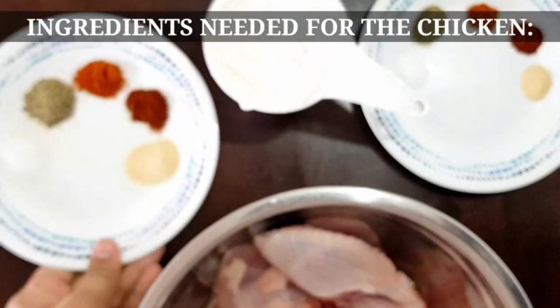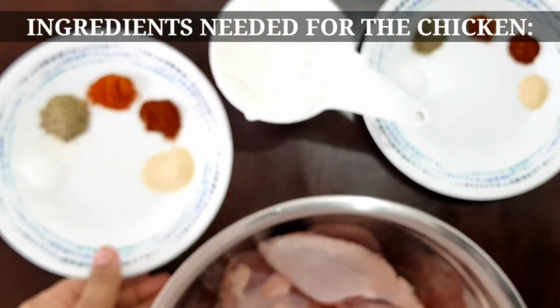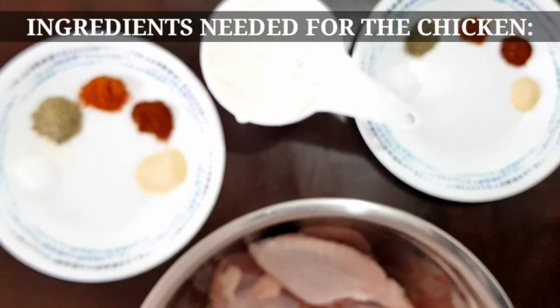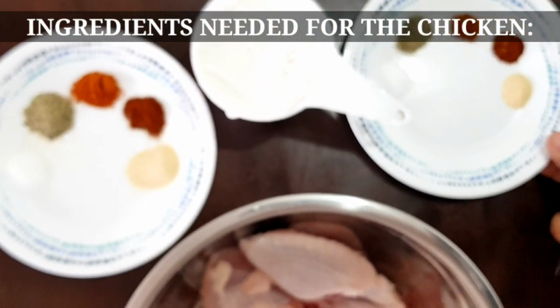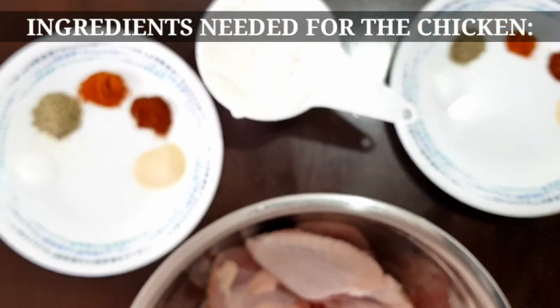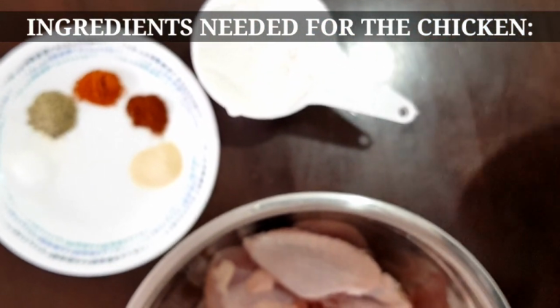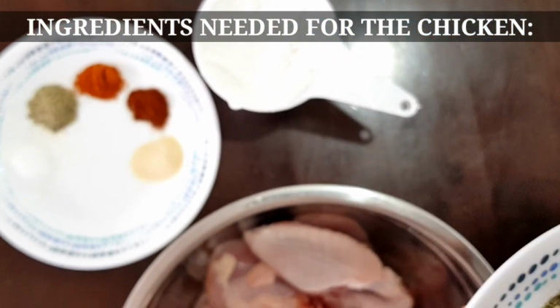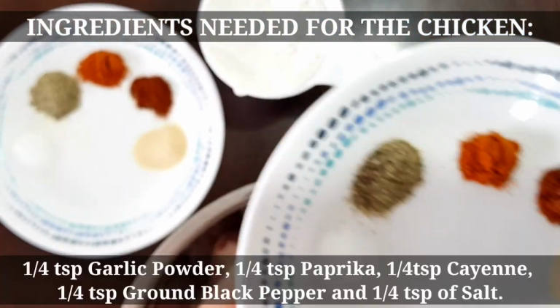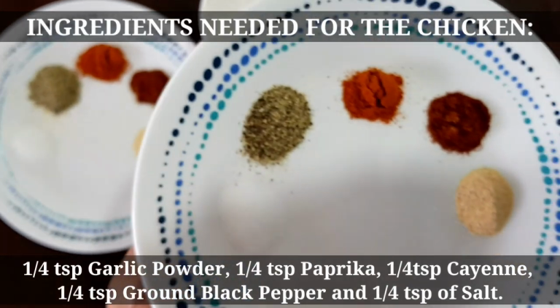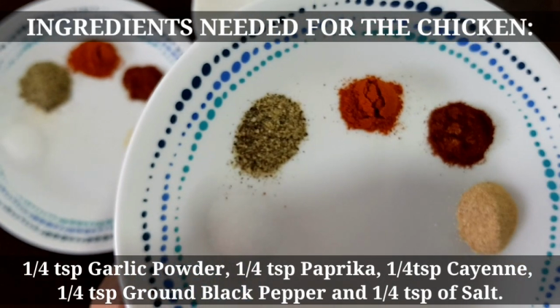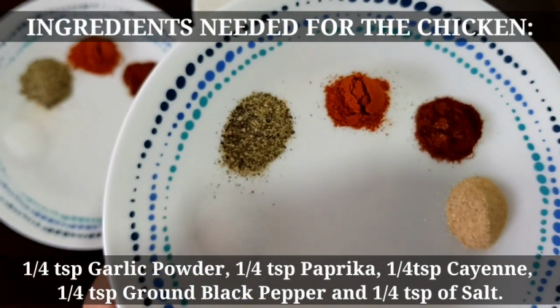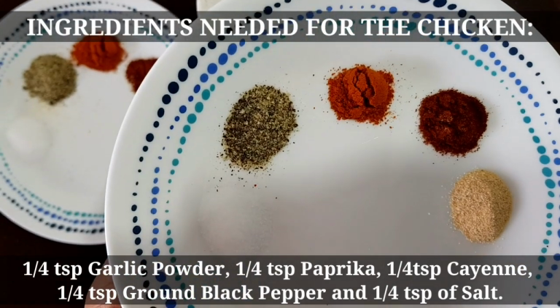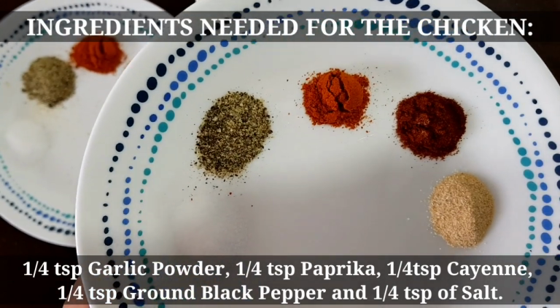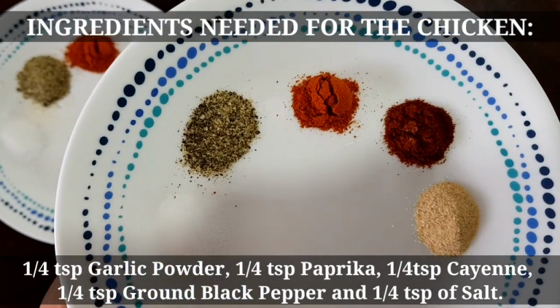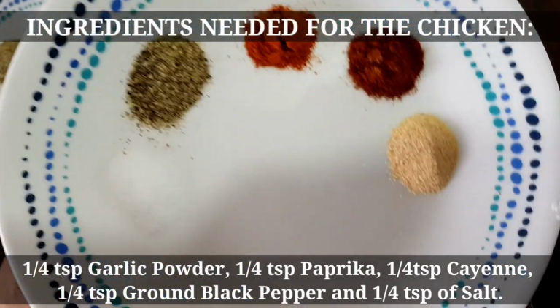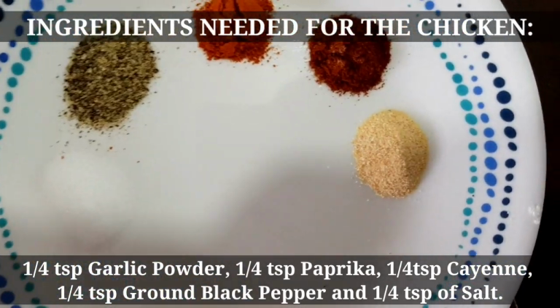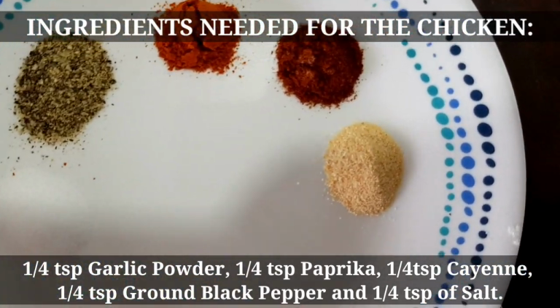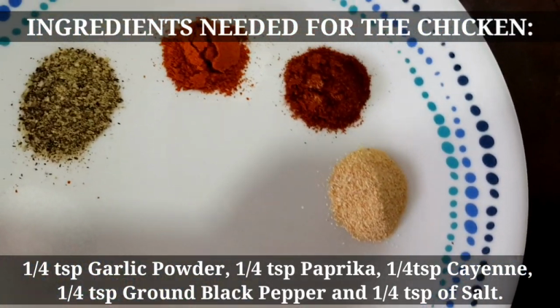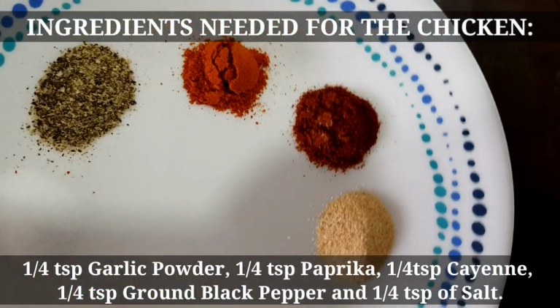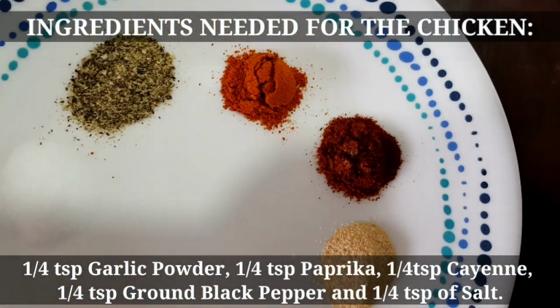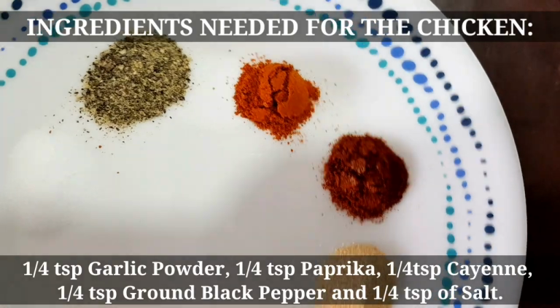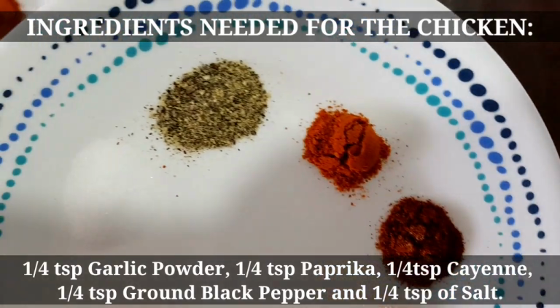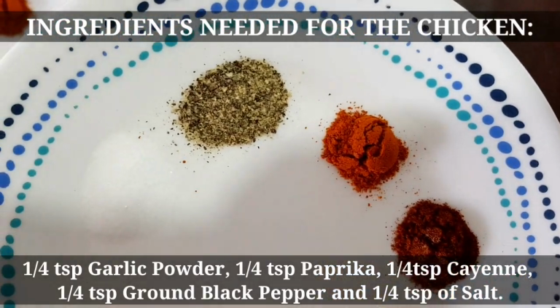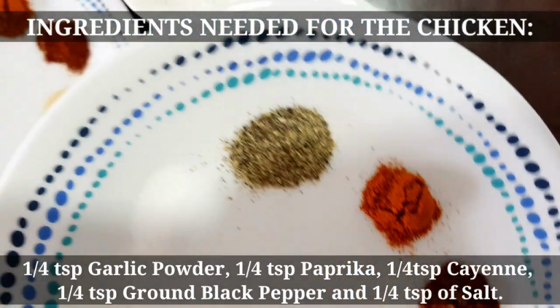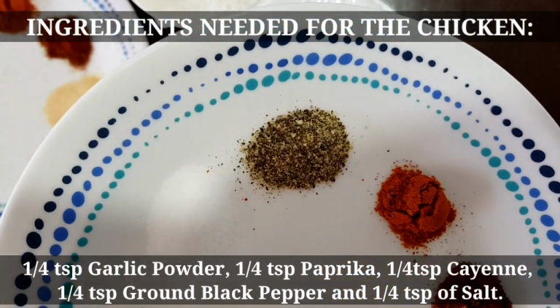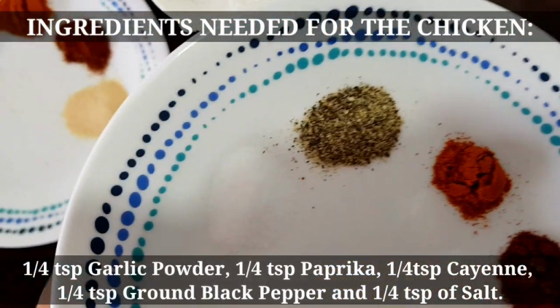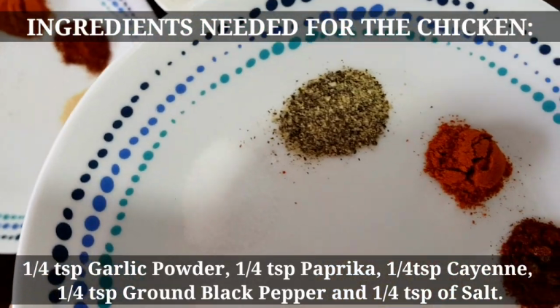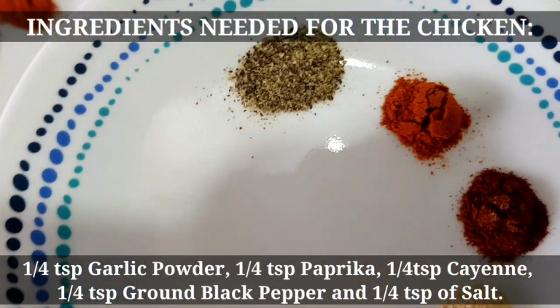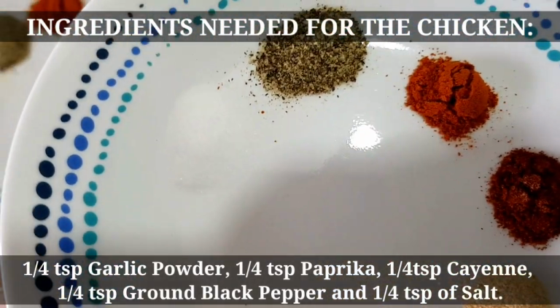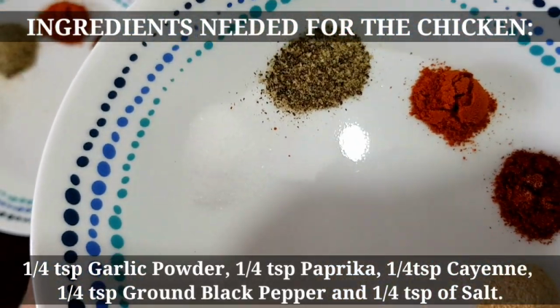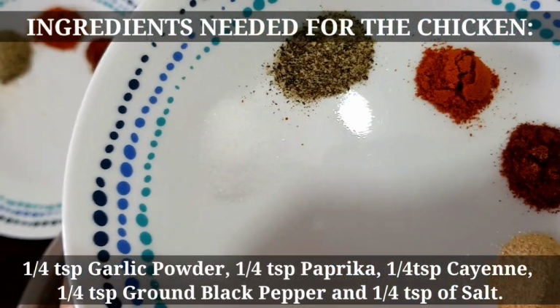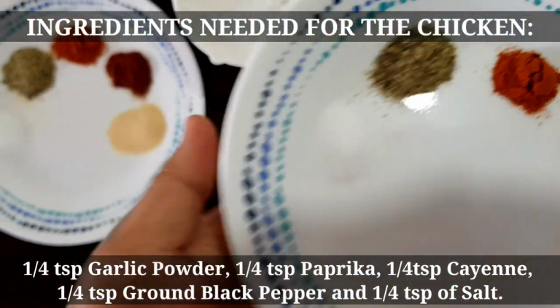Para naman sa marination ng ating chicken, same lang din yung ingredients pero mas konti. So, garlic powder din, paprika, cayenne, black pepper, and salt.